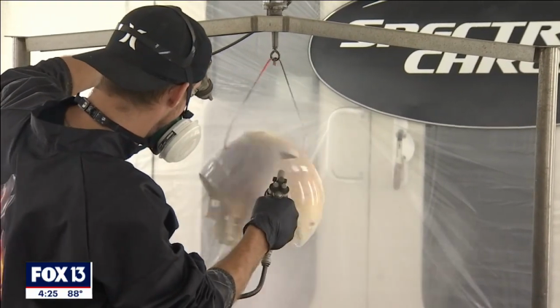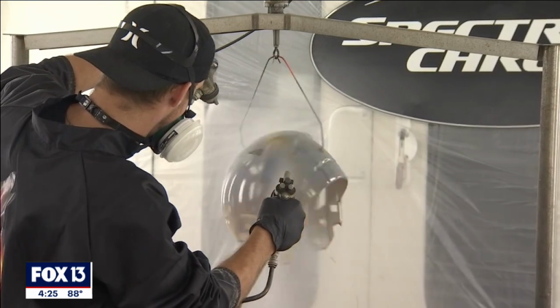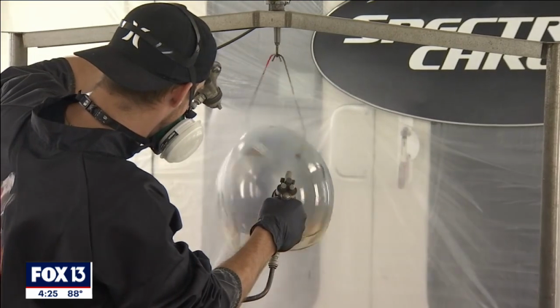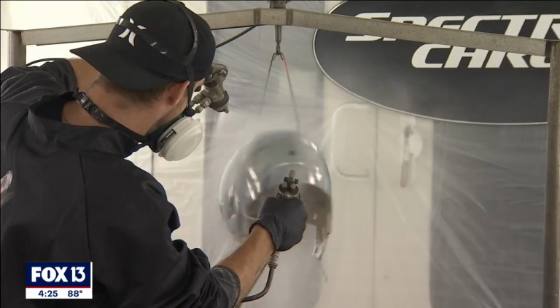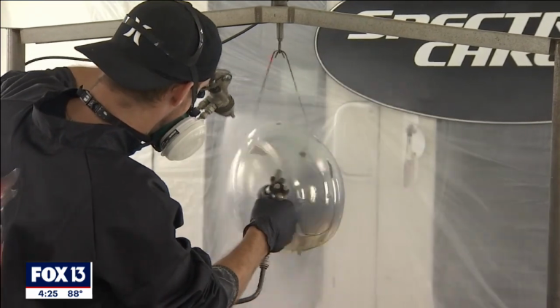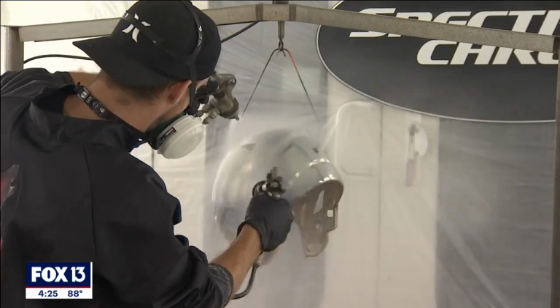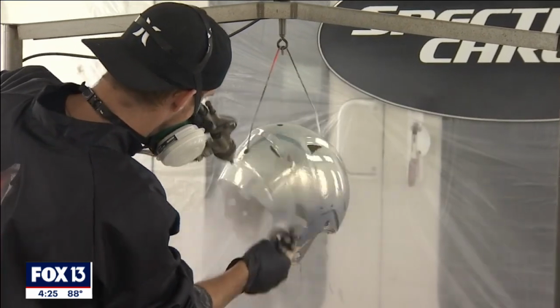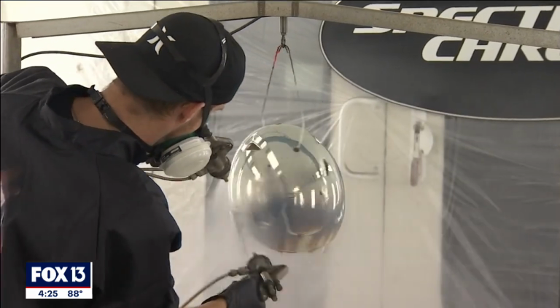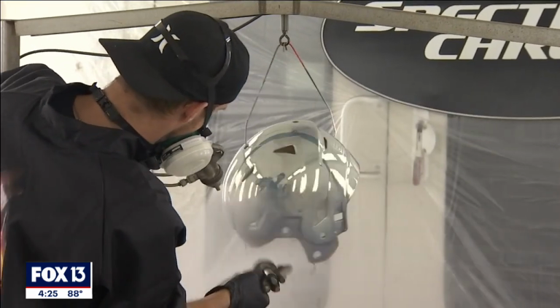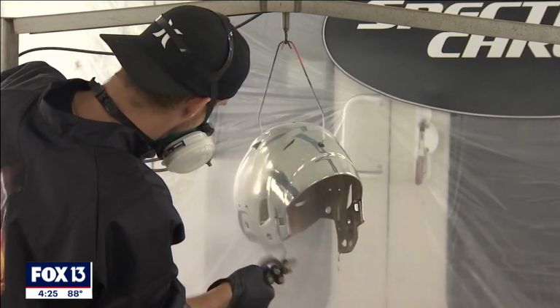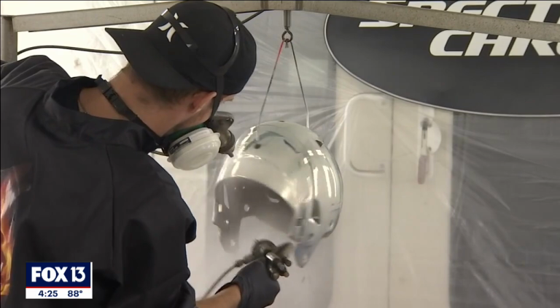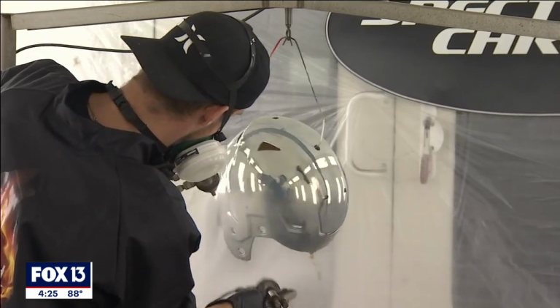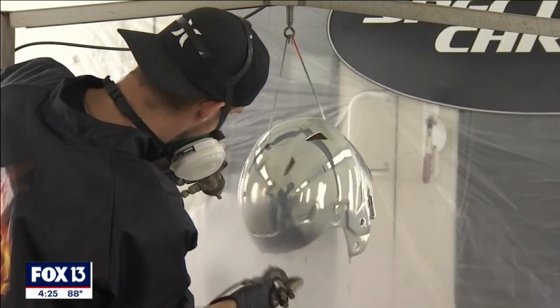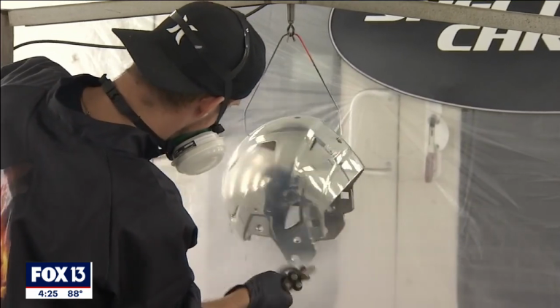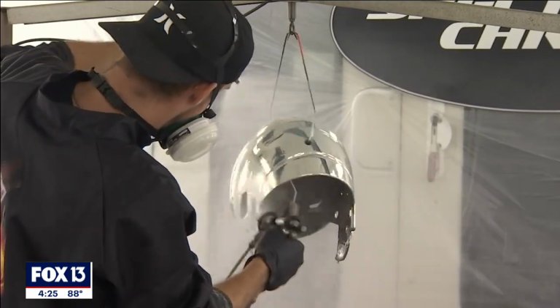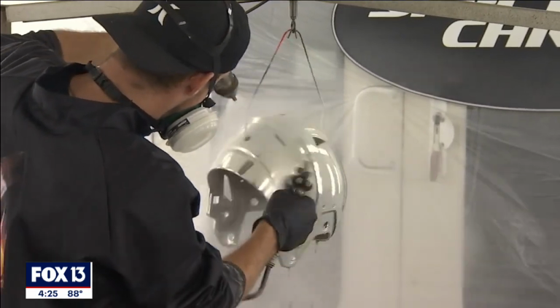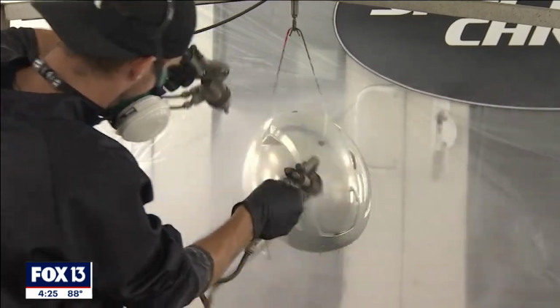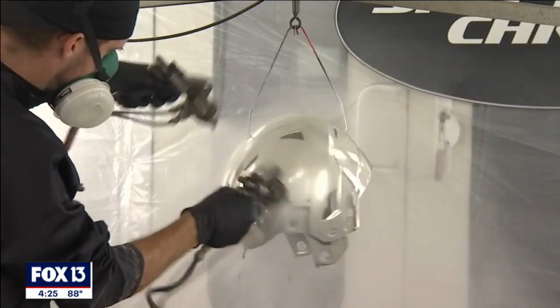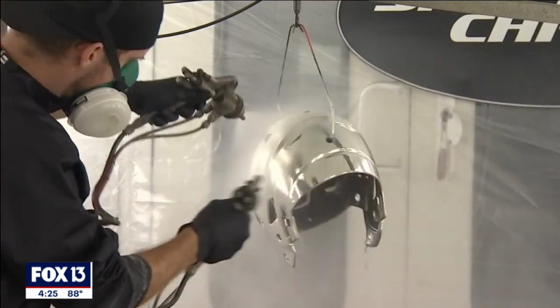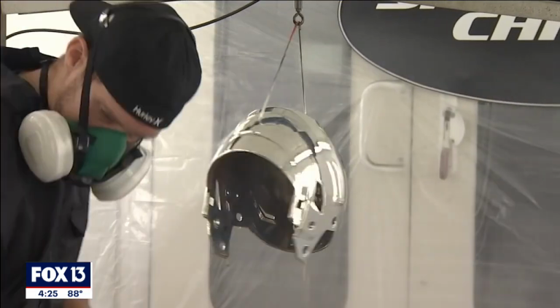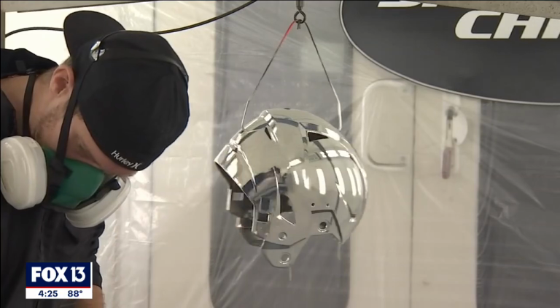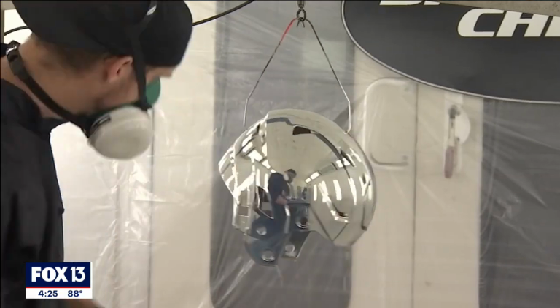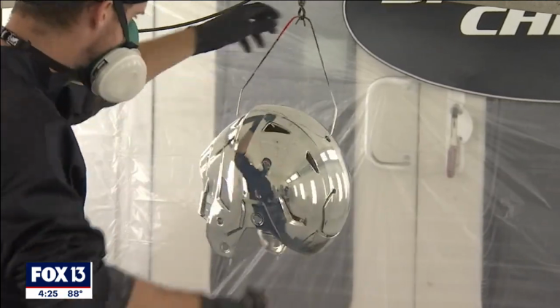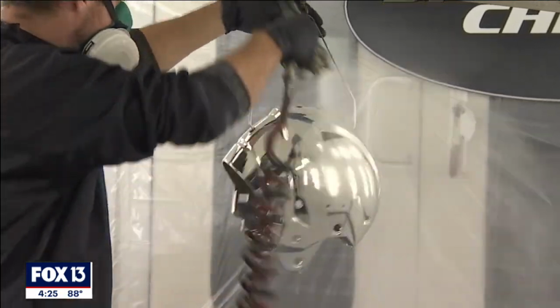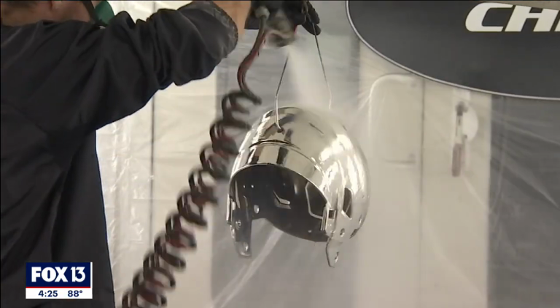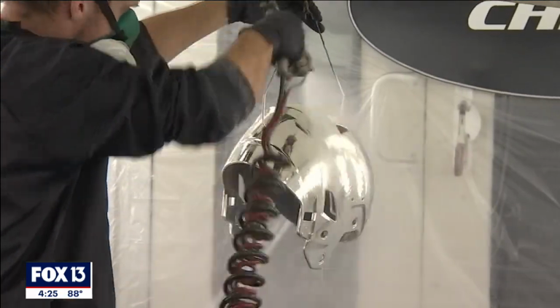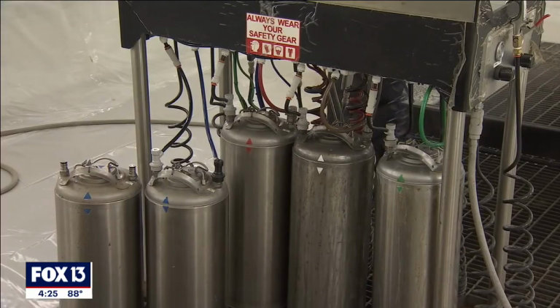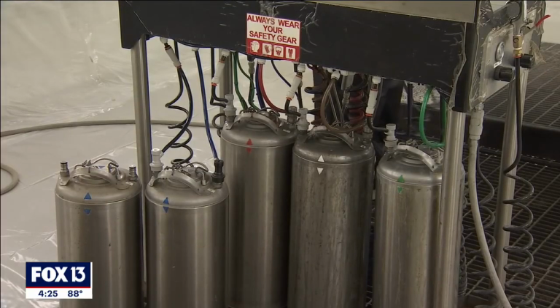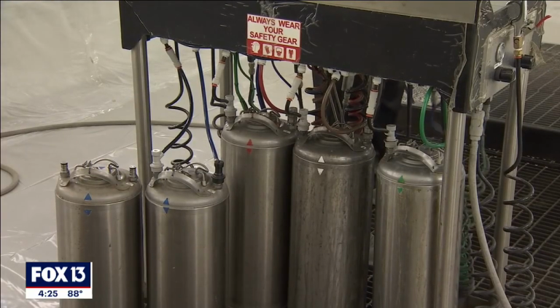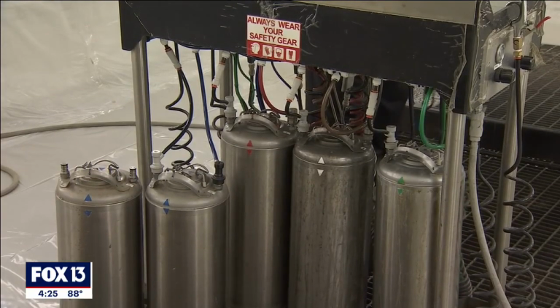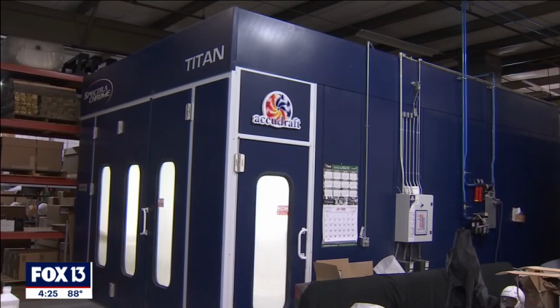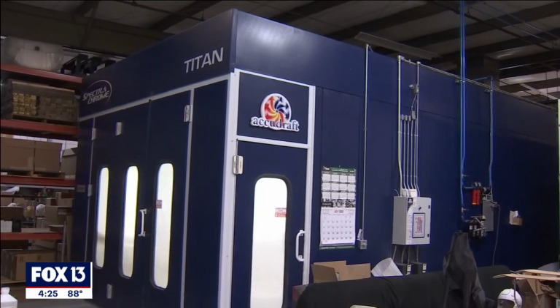They use a special dual-headed gun with two components that spray at the same time. They mix in front of the gun, and the silver — the silver nitrate — lands on that white base coat and builds up like a mirror. It's patented equipment with proprietary chemistry, all designed in-house.